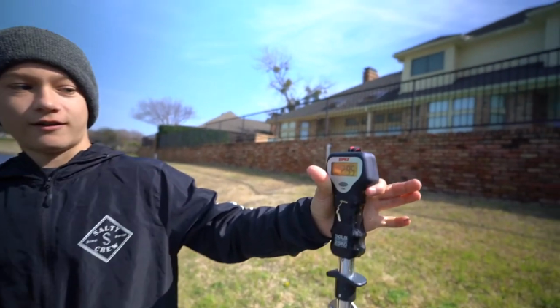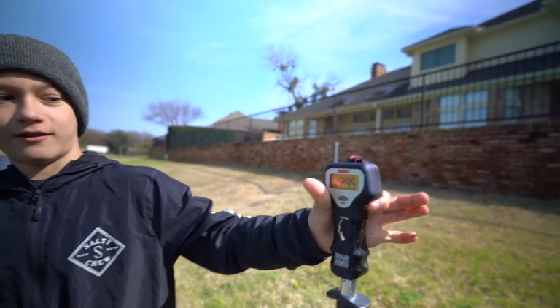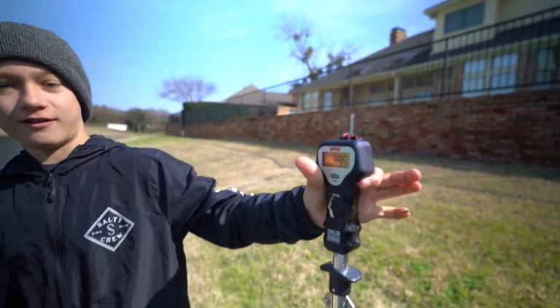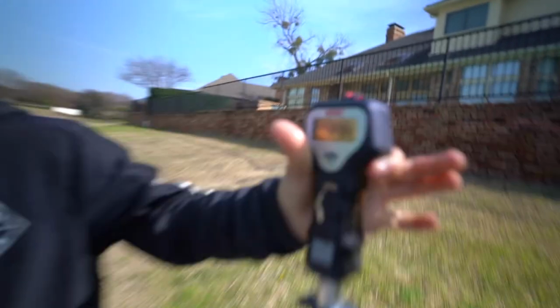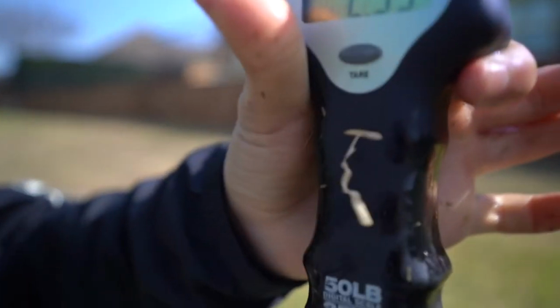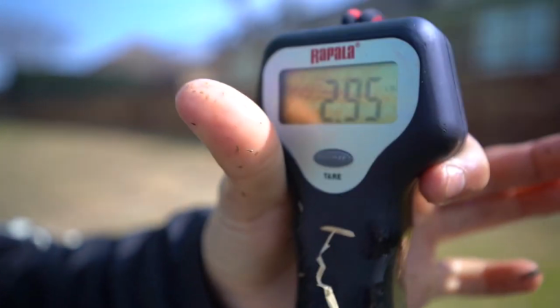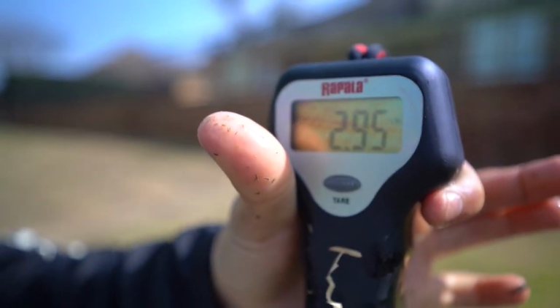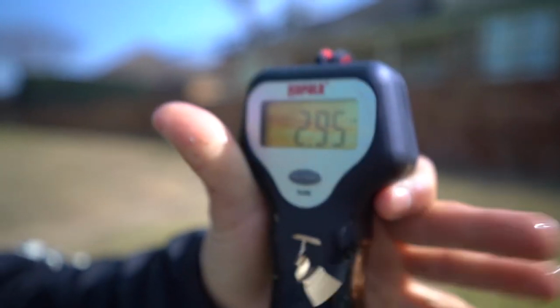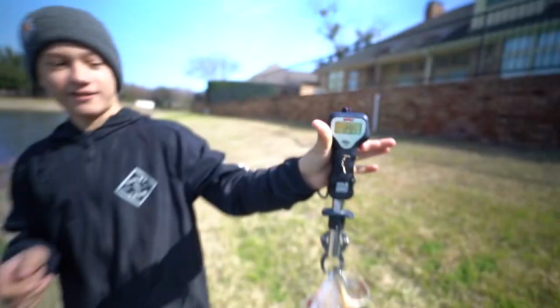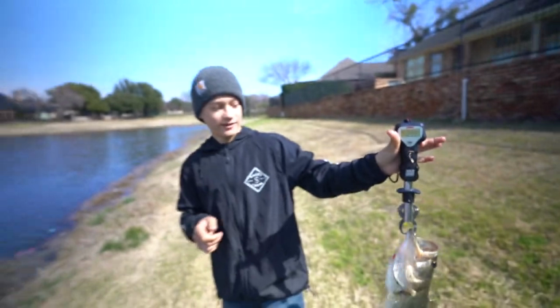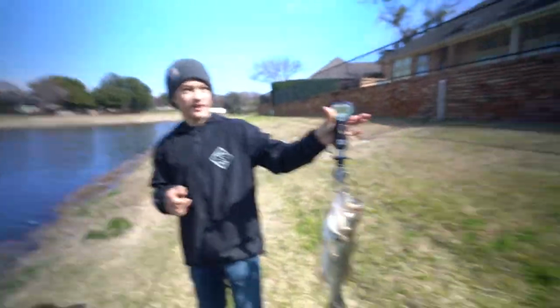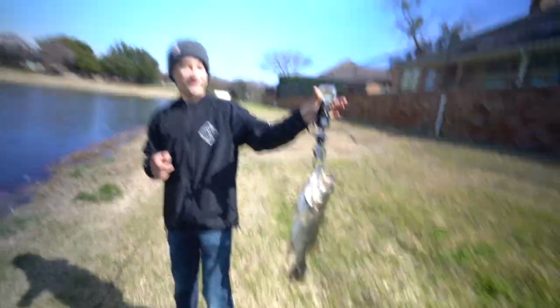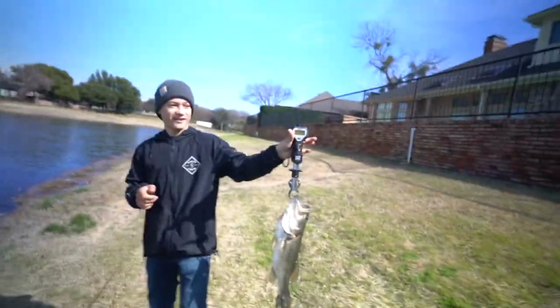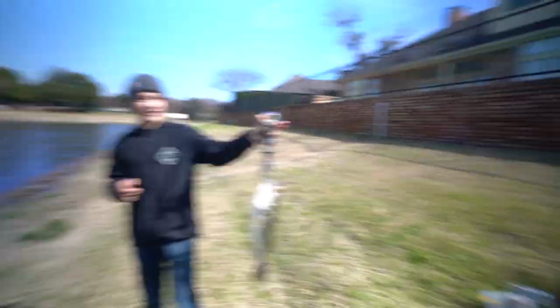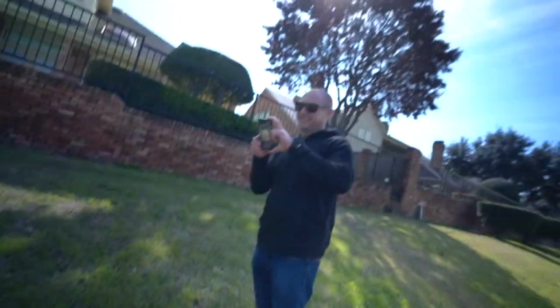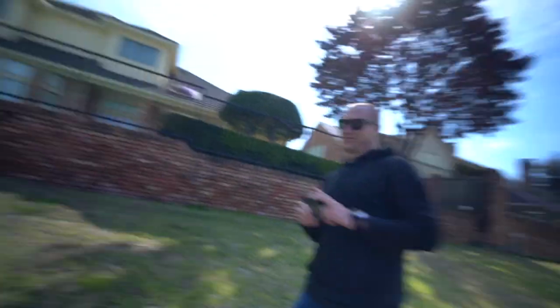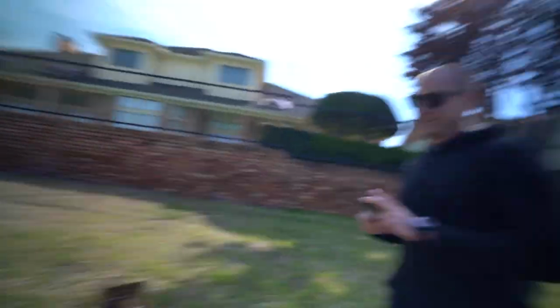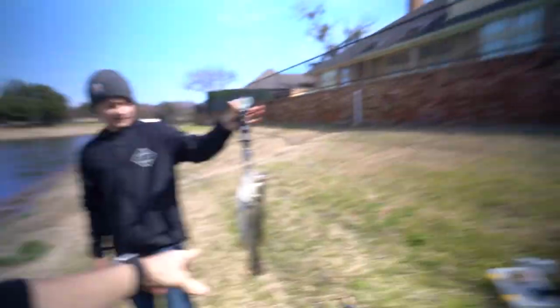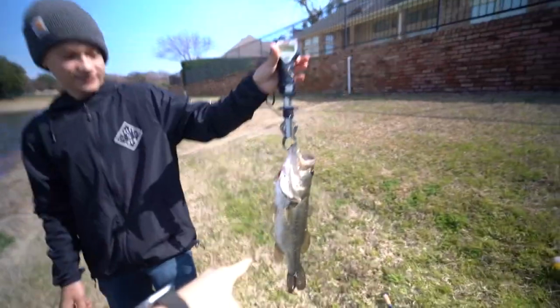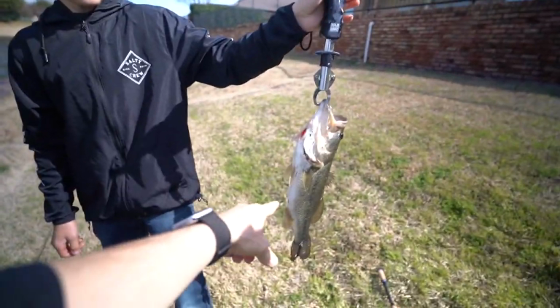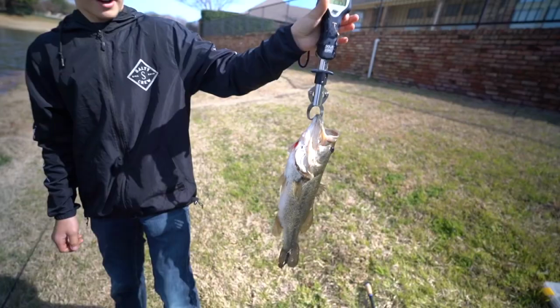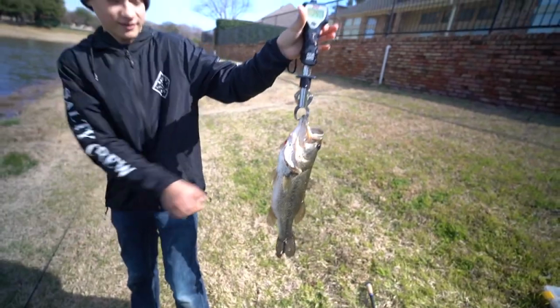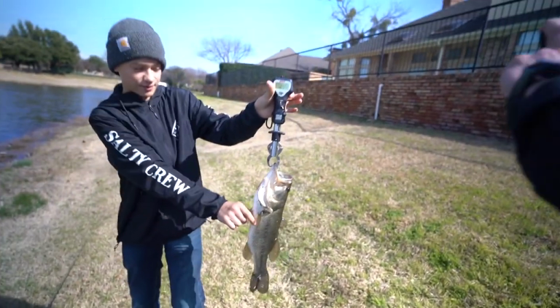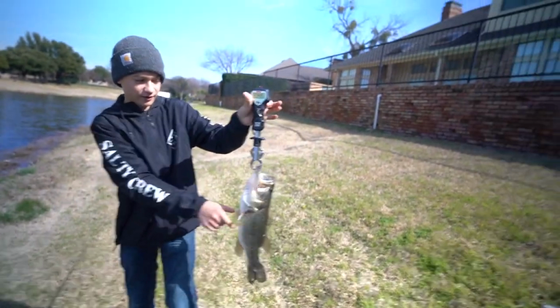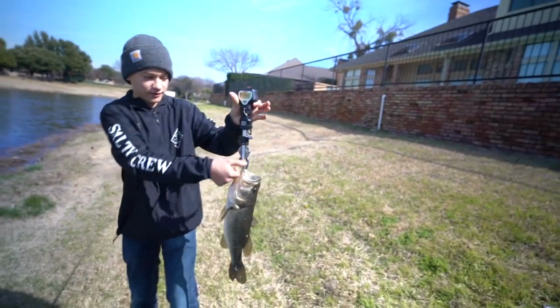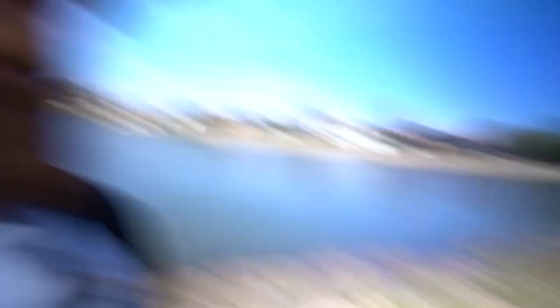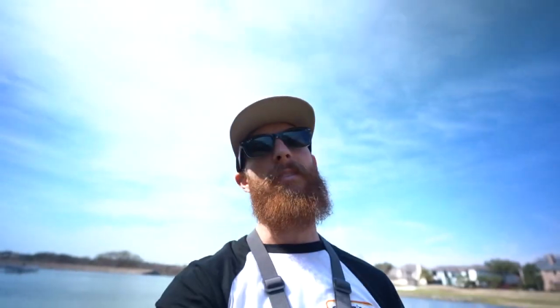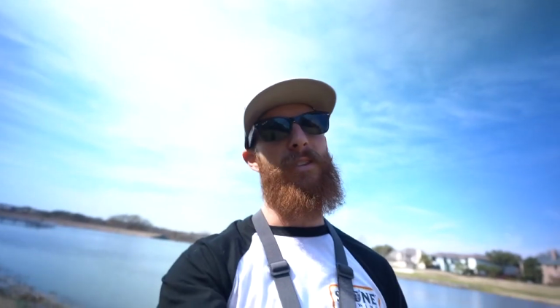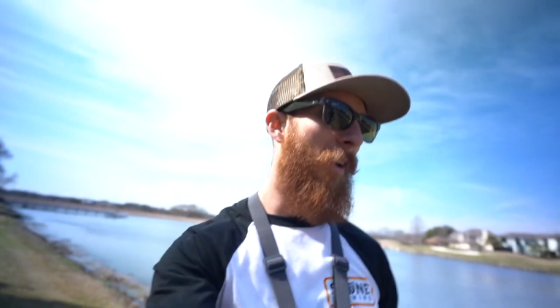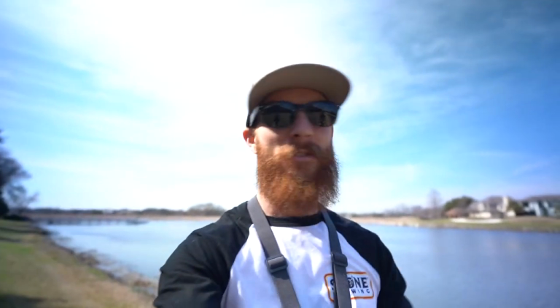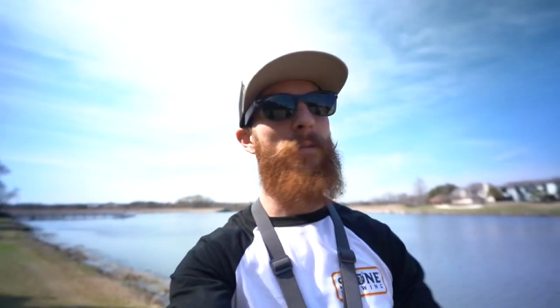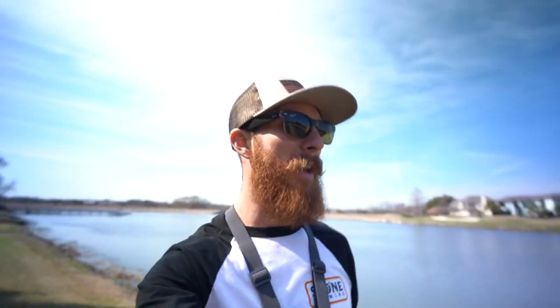Three pounder! And look — he's kind of skinny. I'm telling you, if that thing was plumped up... Chatterbait for the win, man. The bite's on. We're all throwing chatterbaits with craw trailers. There are a couple kids fishing this dock over here and they're wondering what we're throwing — they keep looking over. We ain't sharing the juice, except to however many thousands of y'all watch this video.